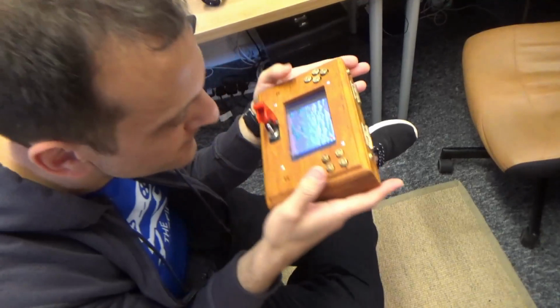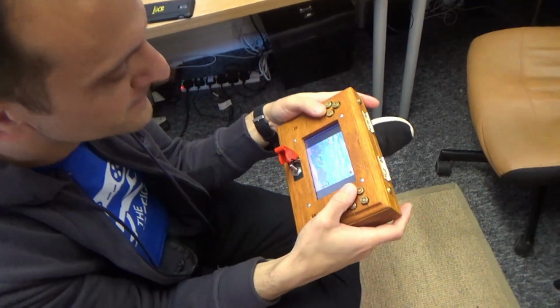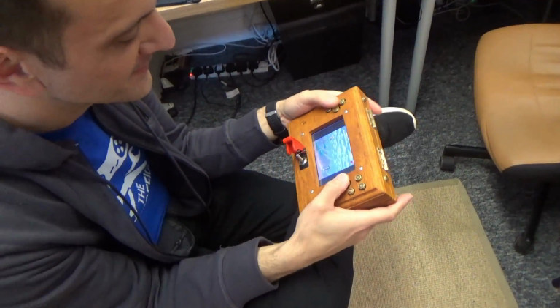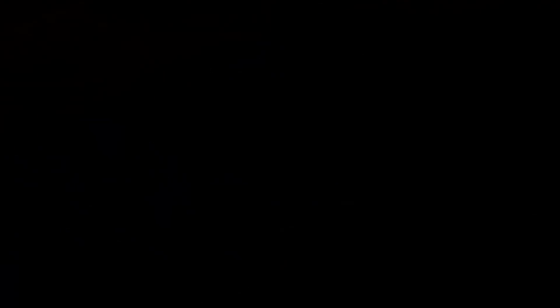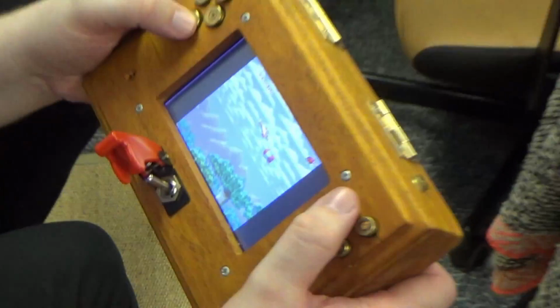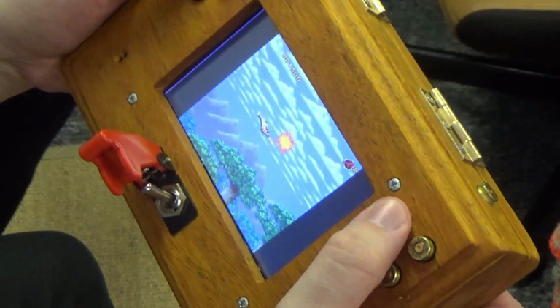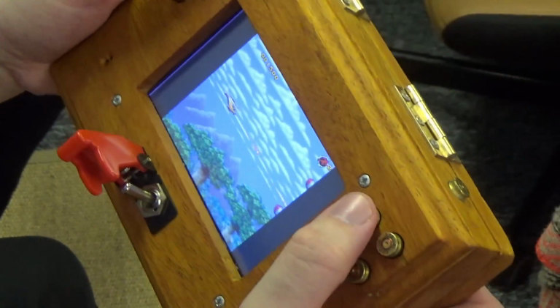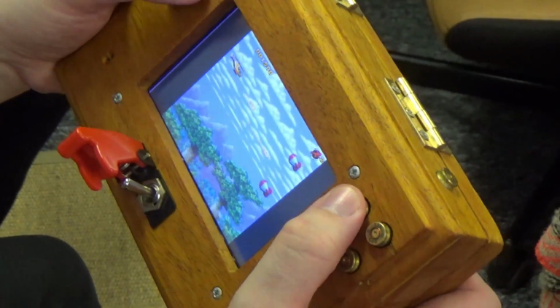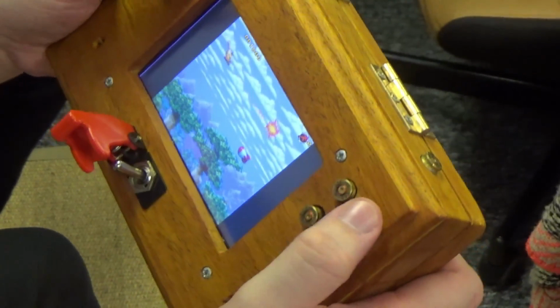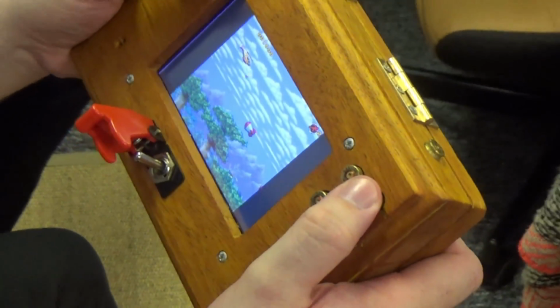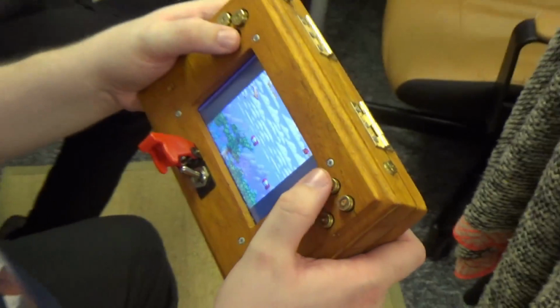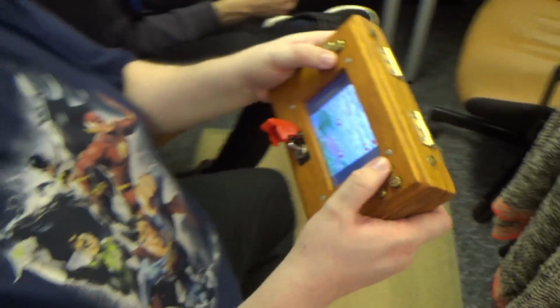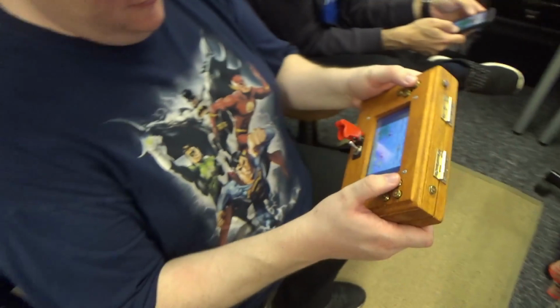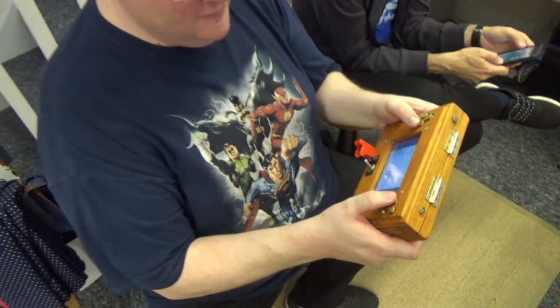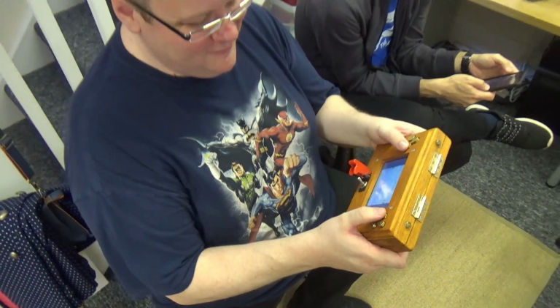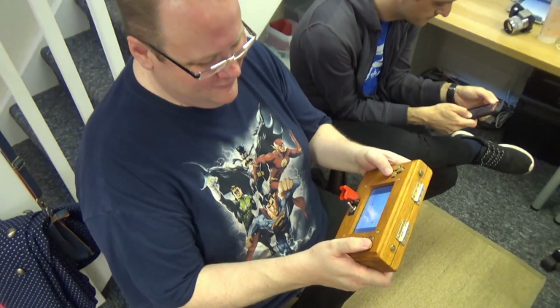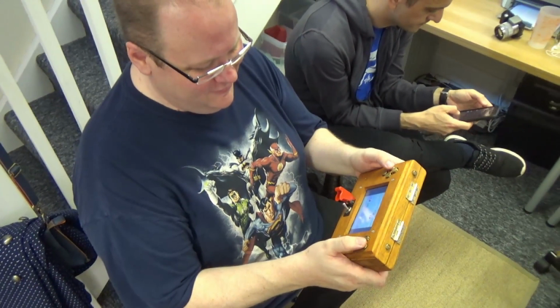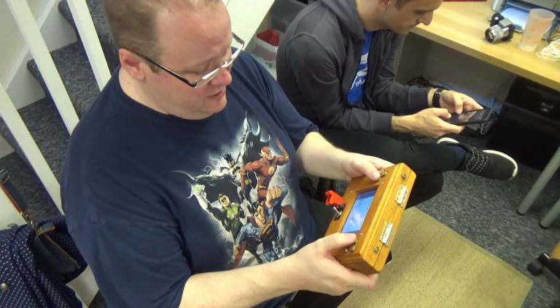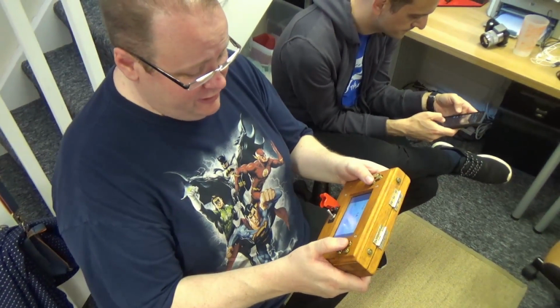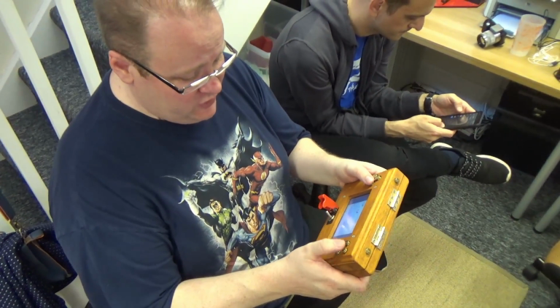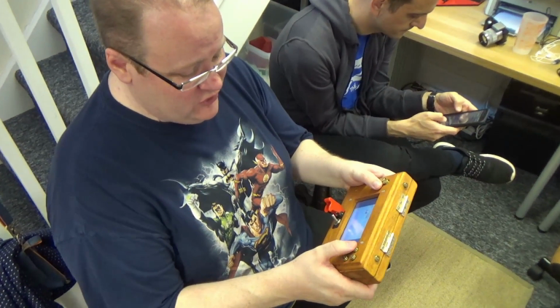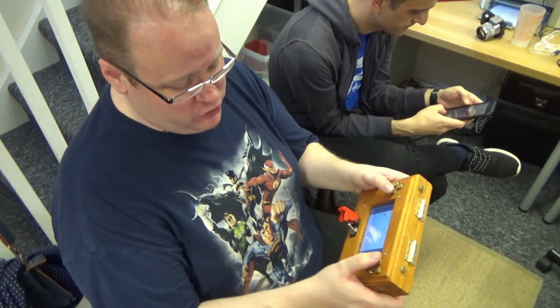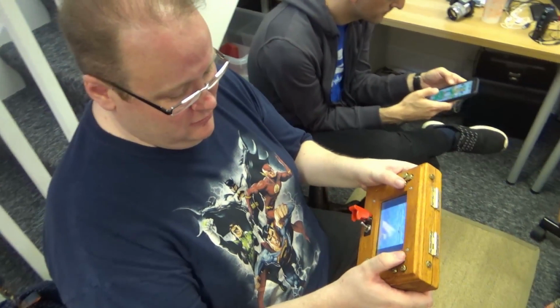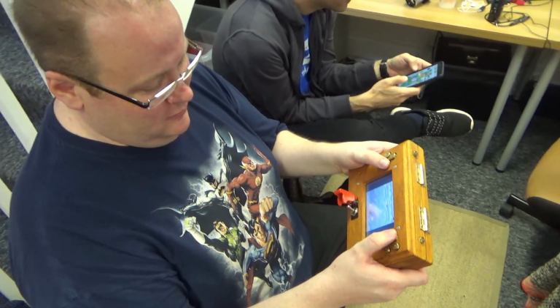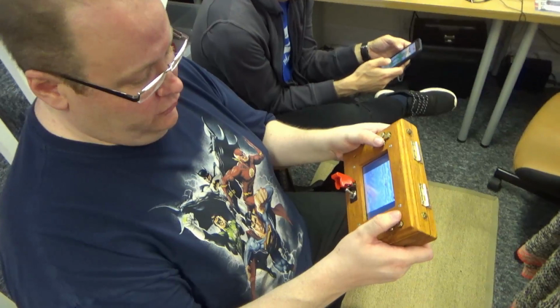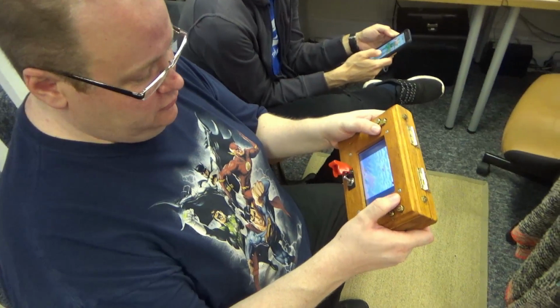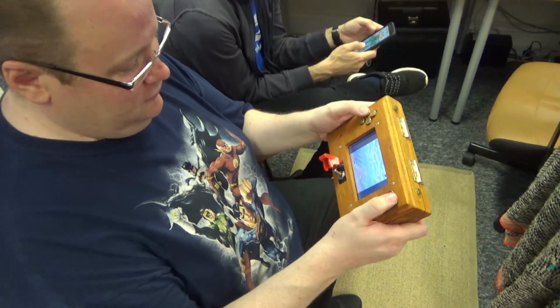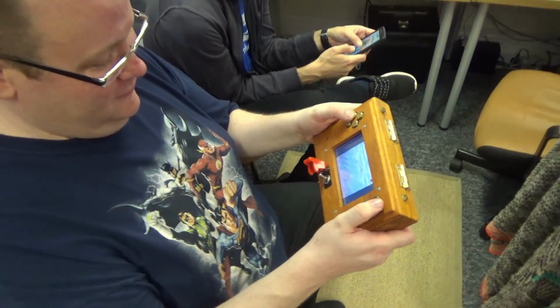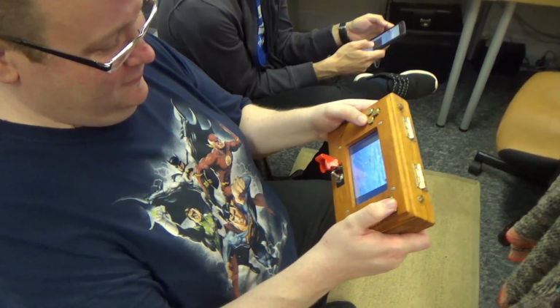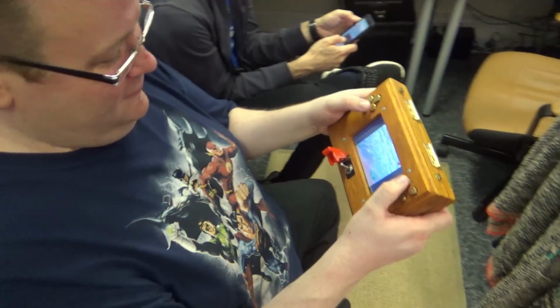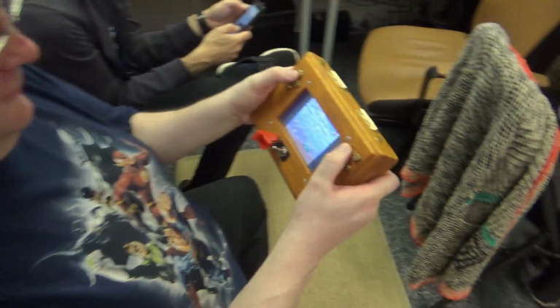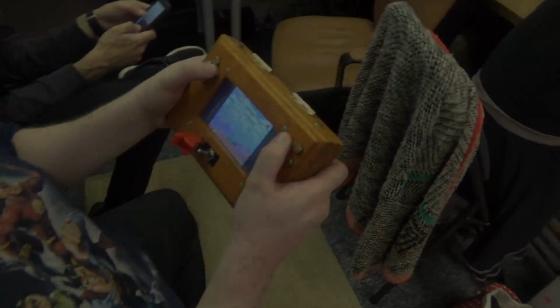How does that smell? So here we are playing James Bond Jr. — it's pretty good. How are the controls? It's really responsive, it's as good as any professionally made console. That's very kind, it's way kinder than I expected, thank you.